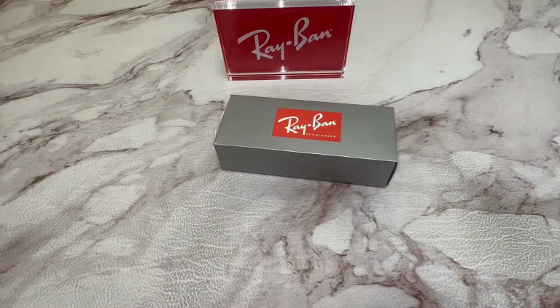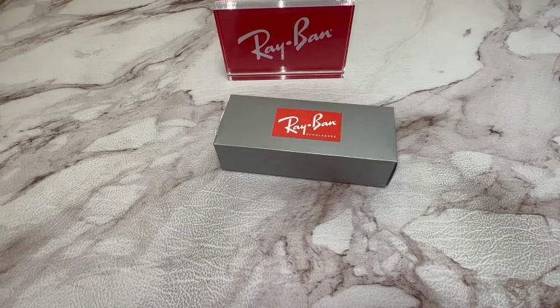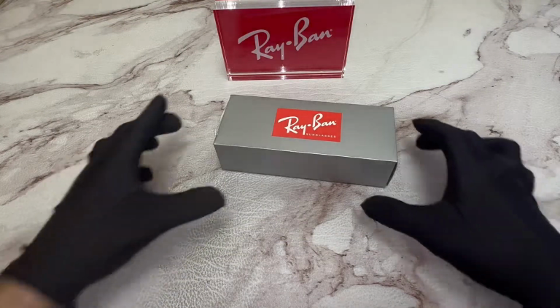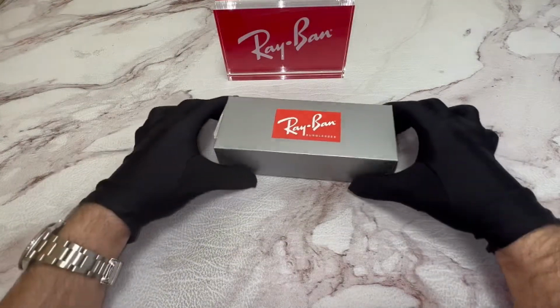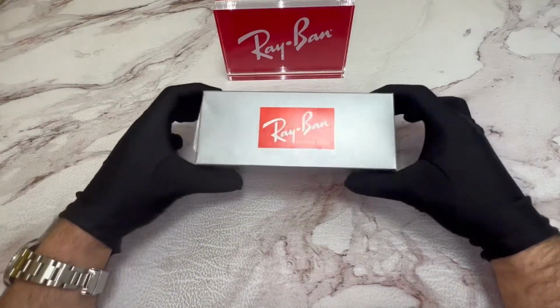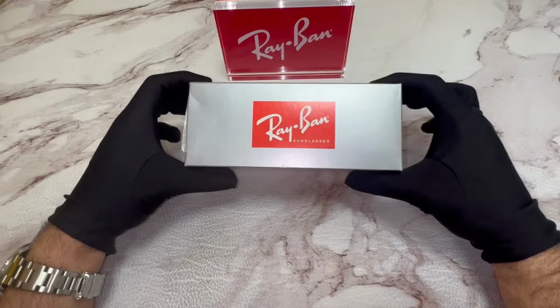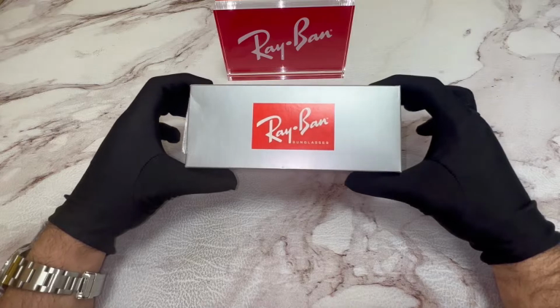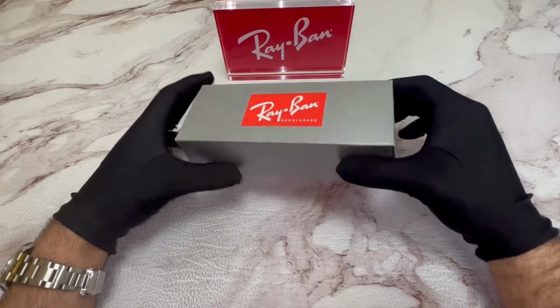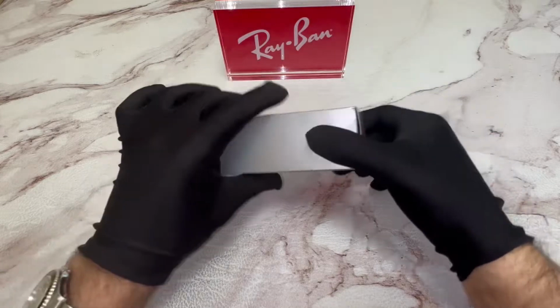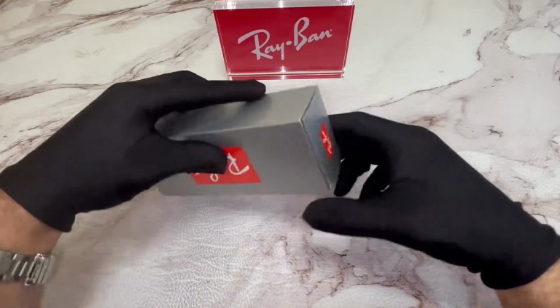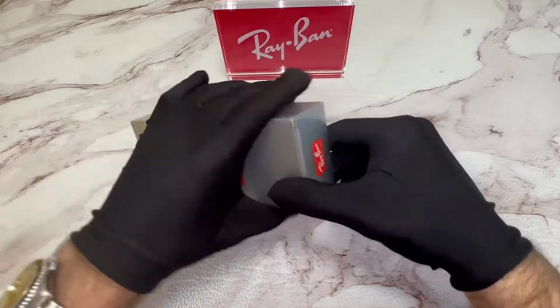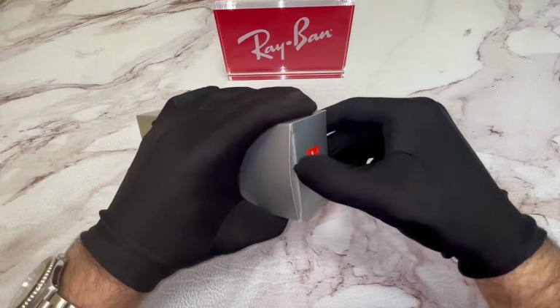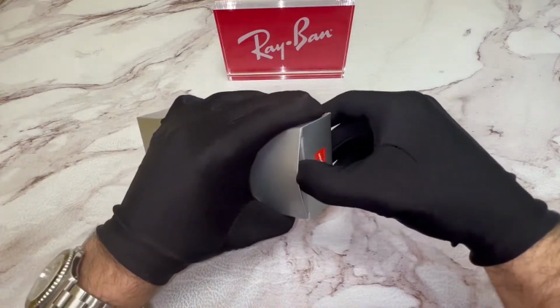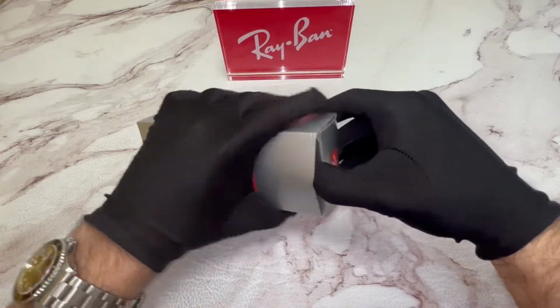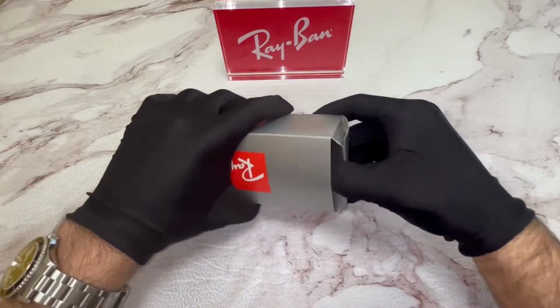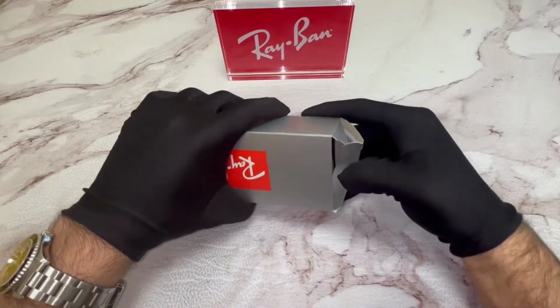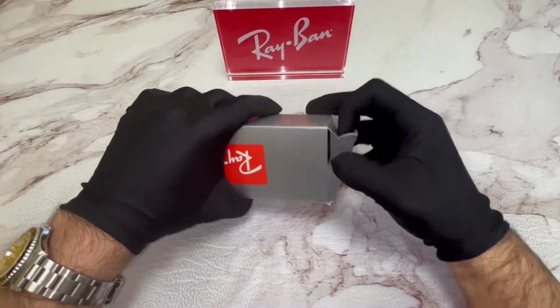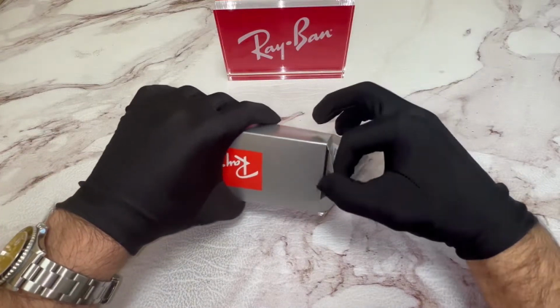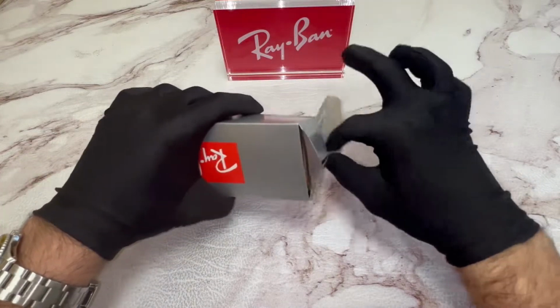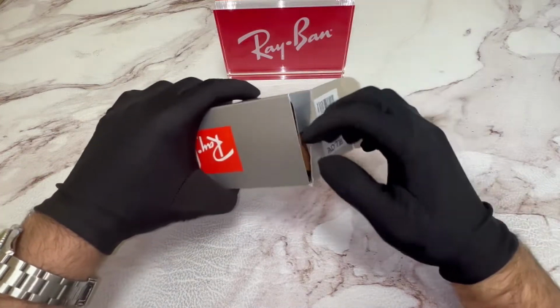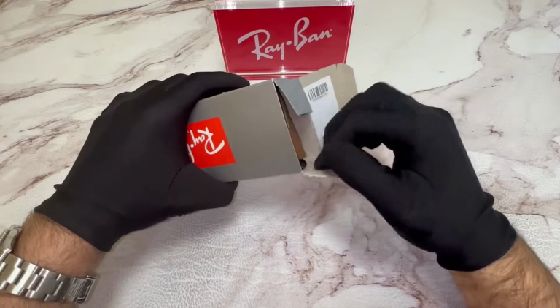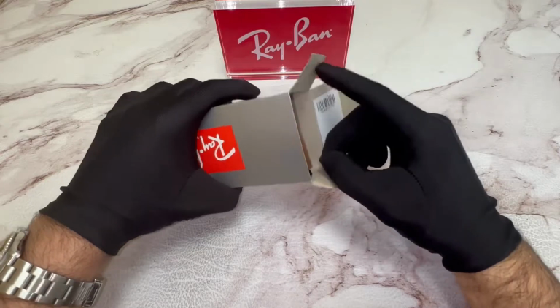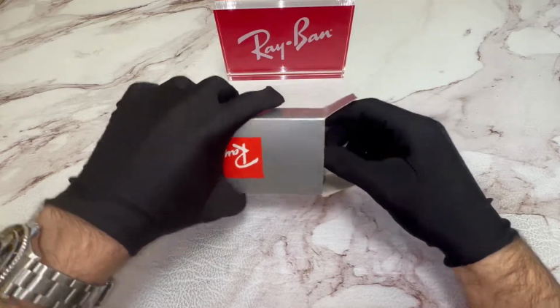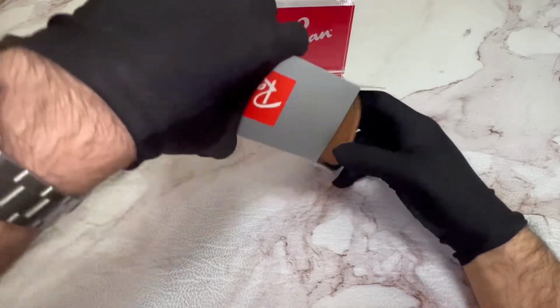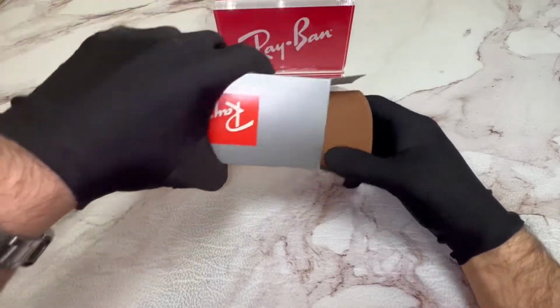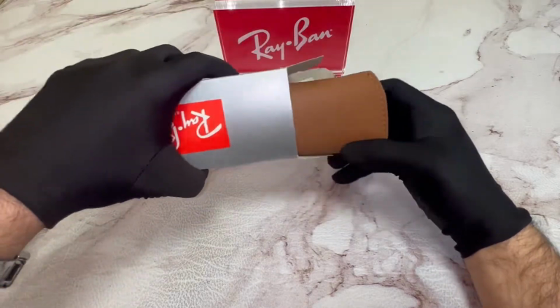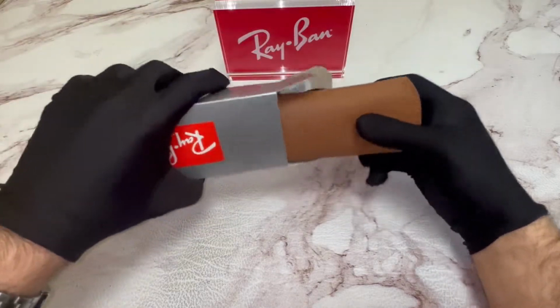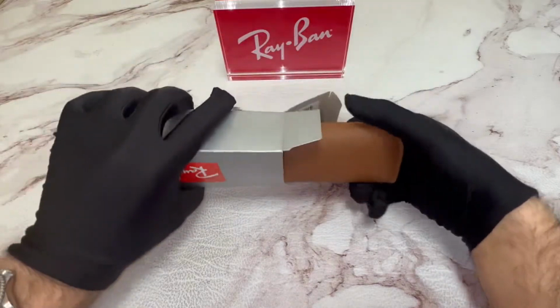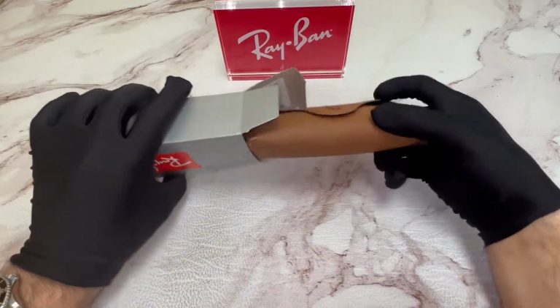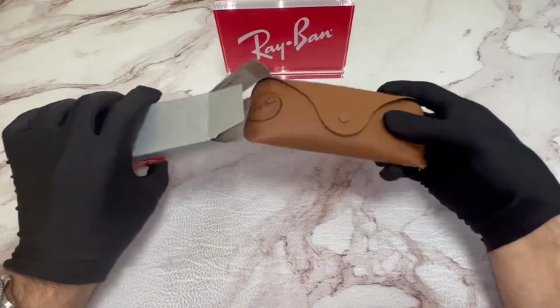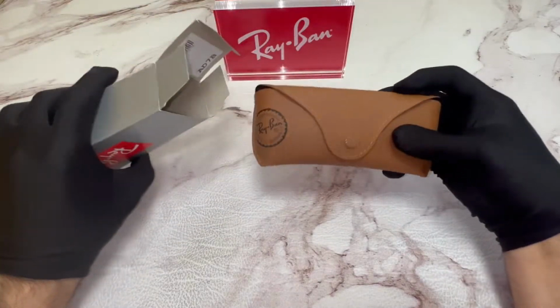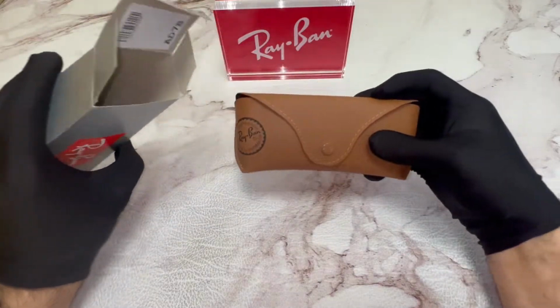The glasses come with a Ray-Ban box. Inside is a Ray-Ban case.